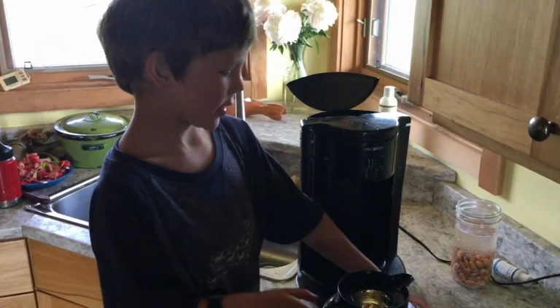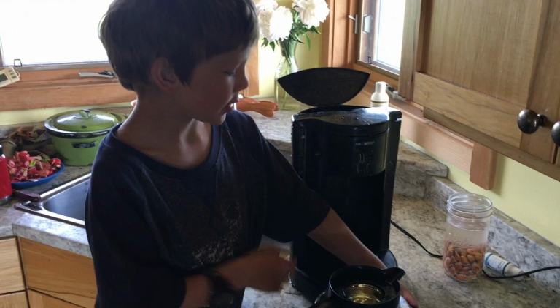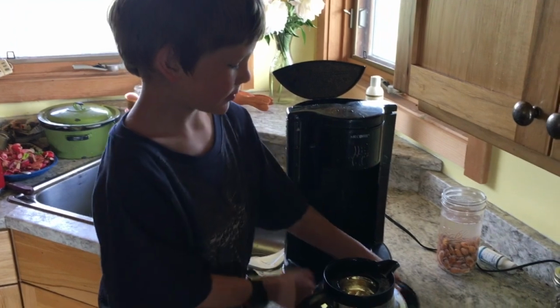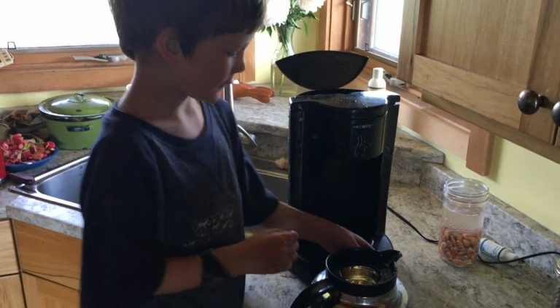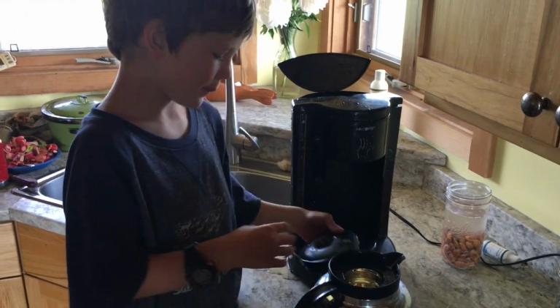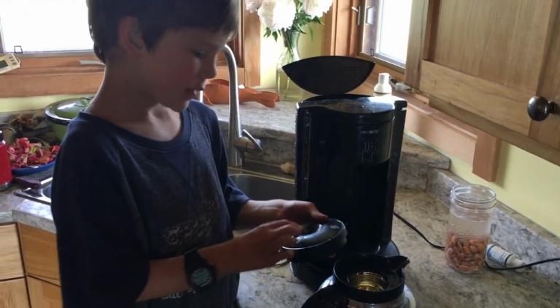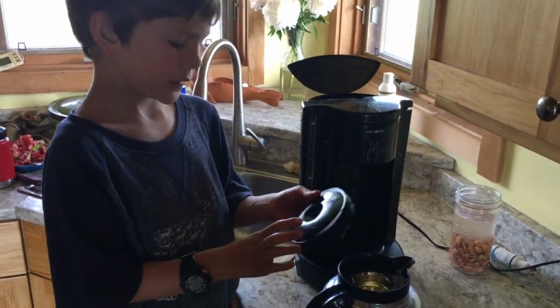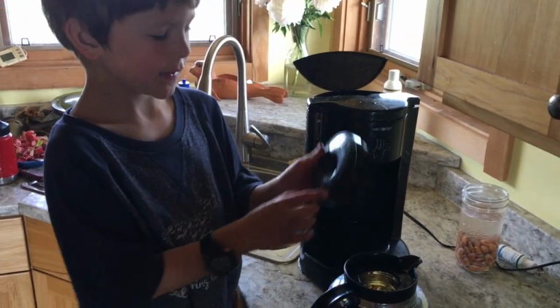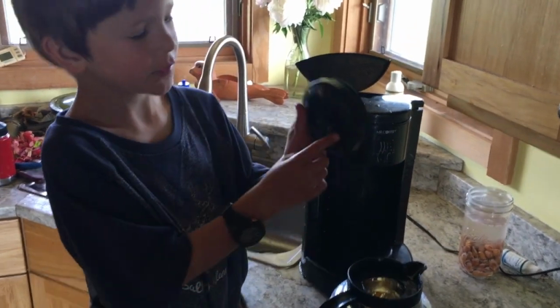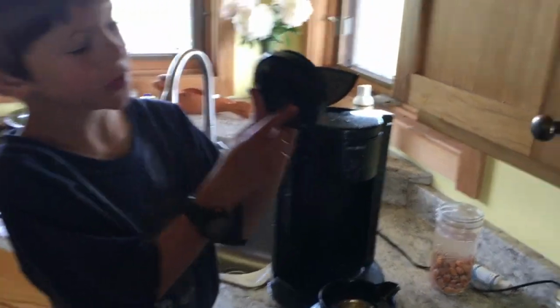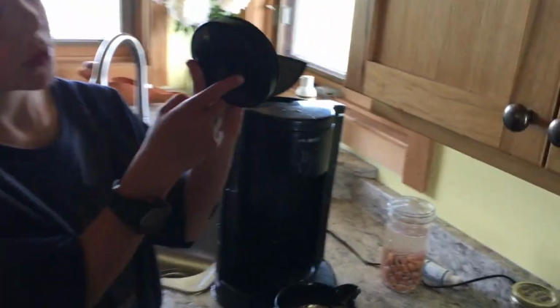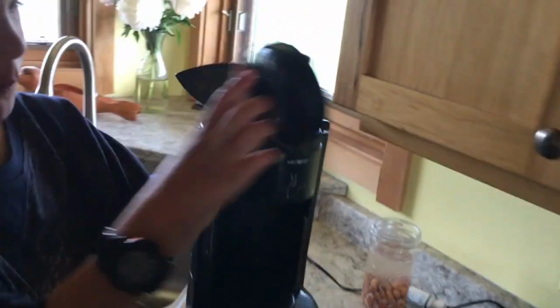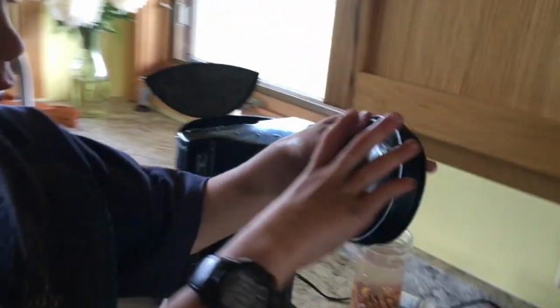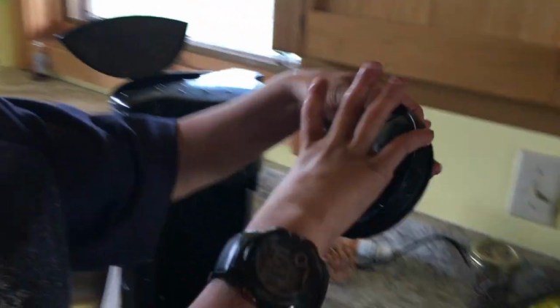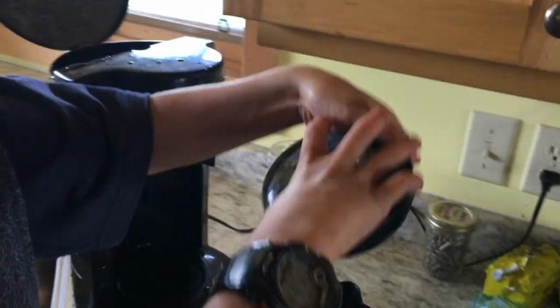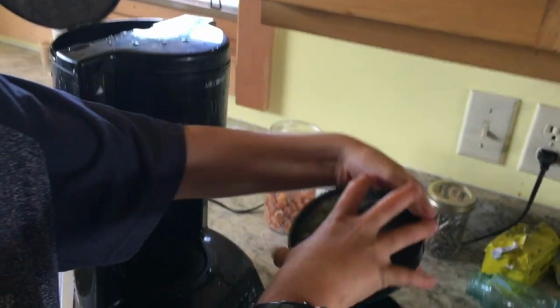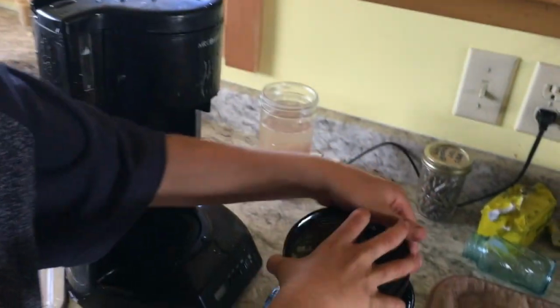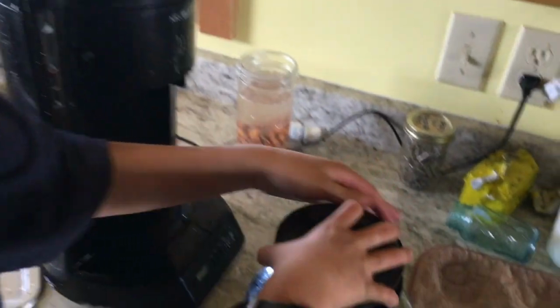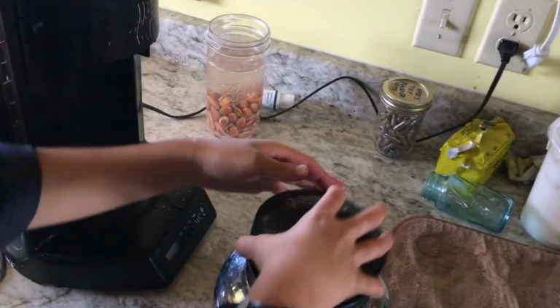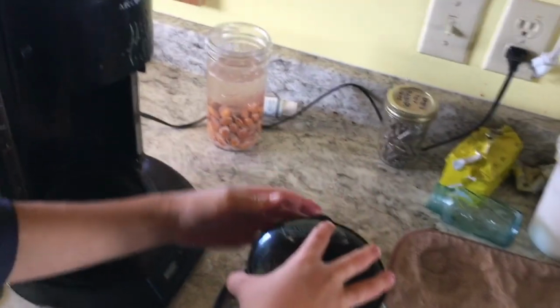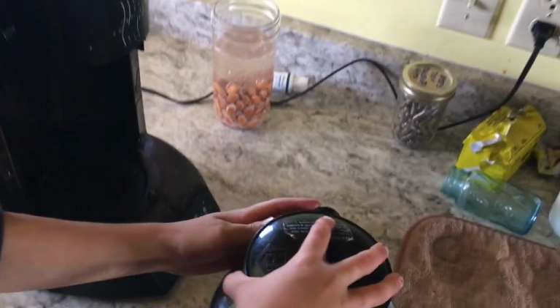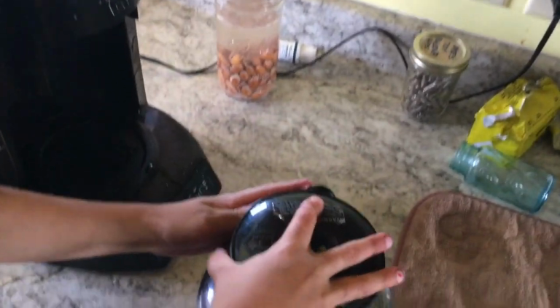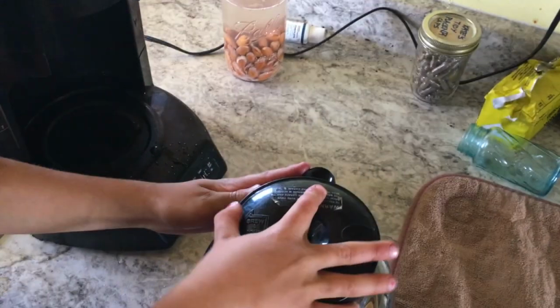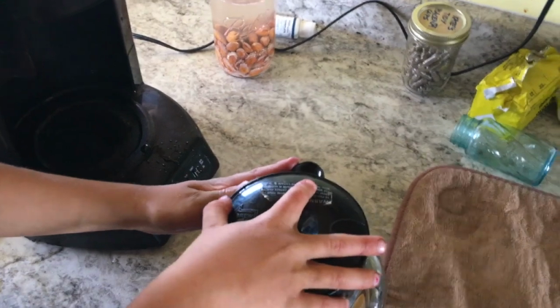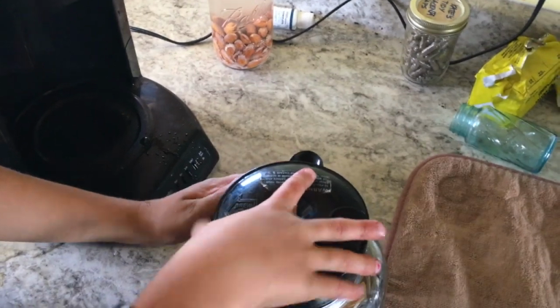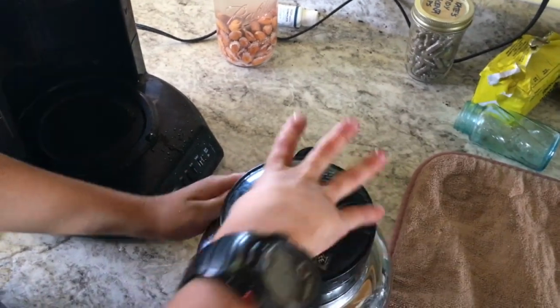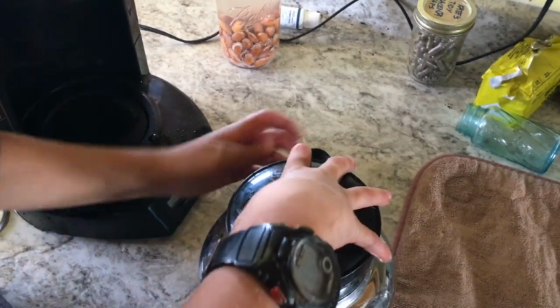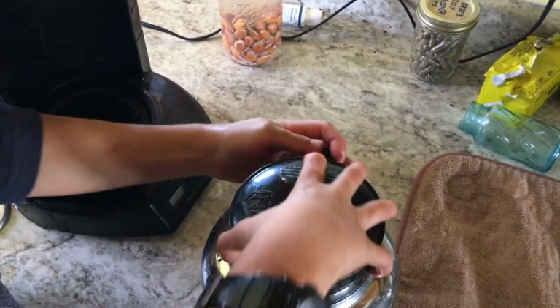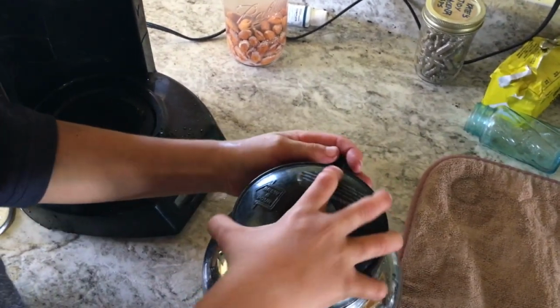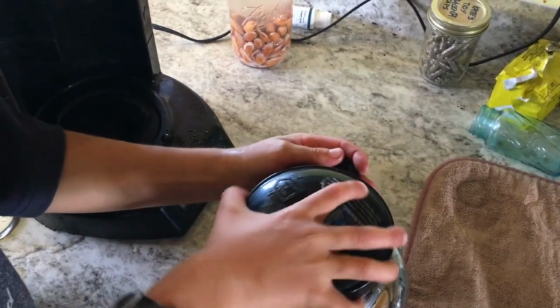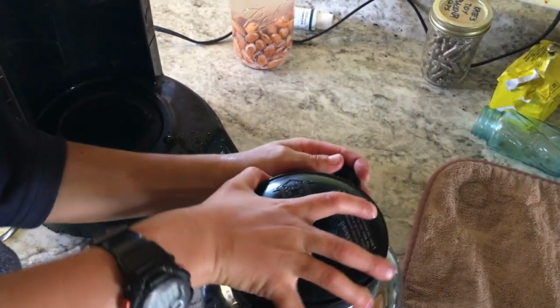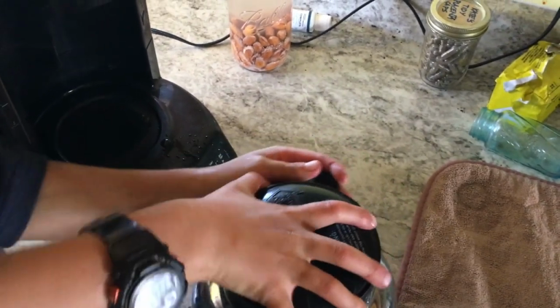Get our lid. See this right here? We put this right here, then we screw it over to here.